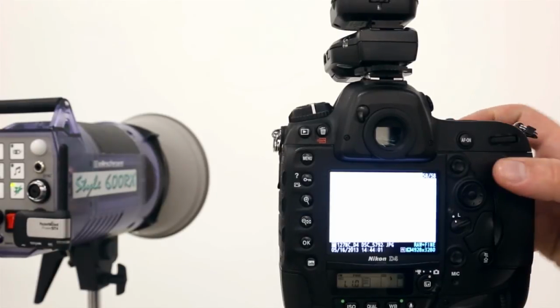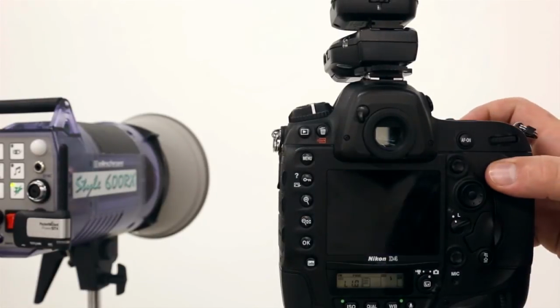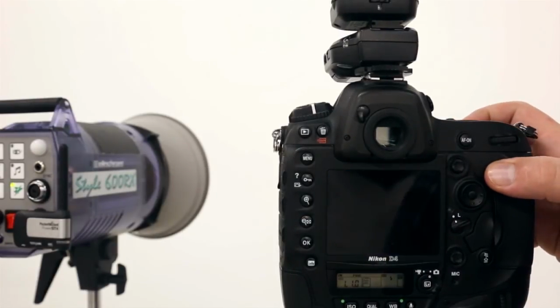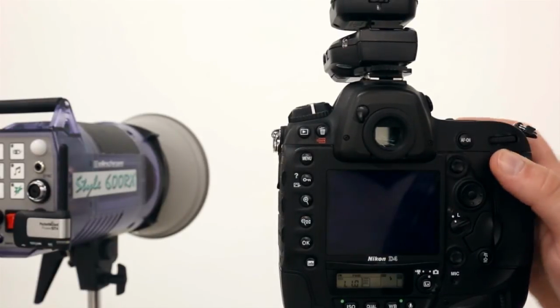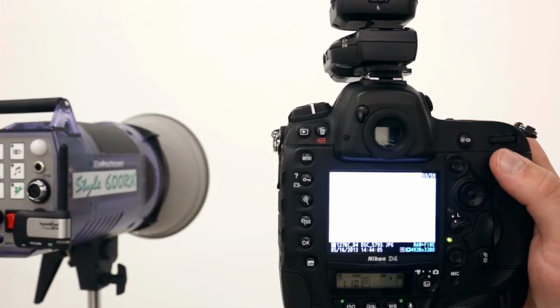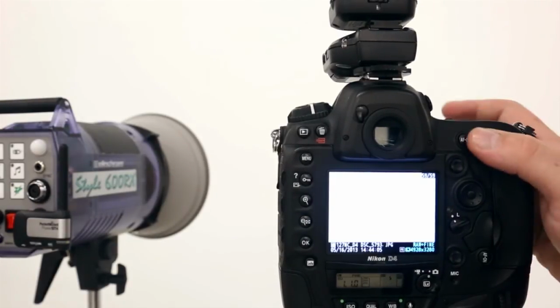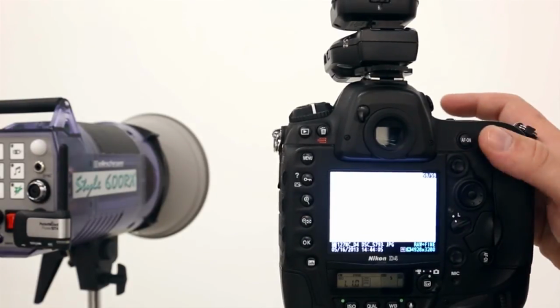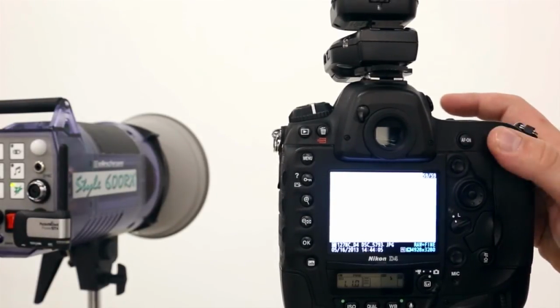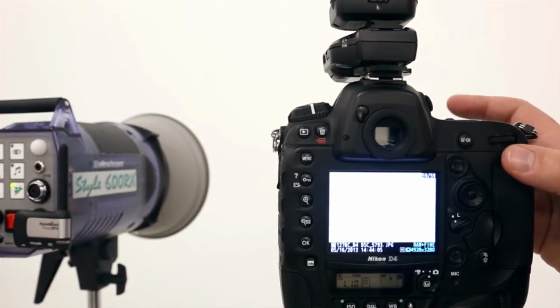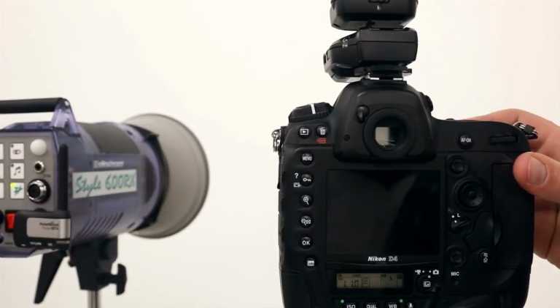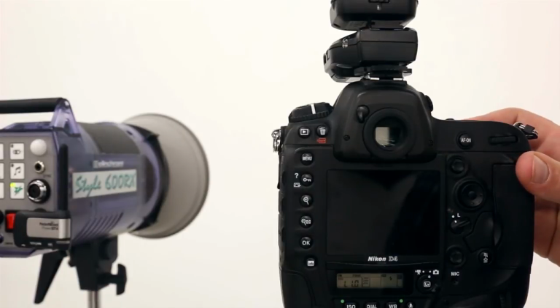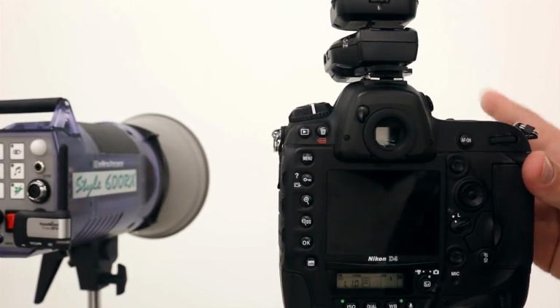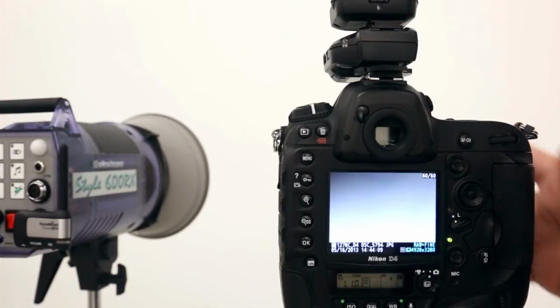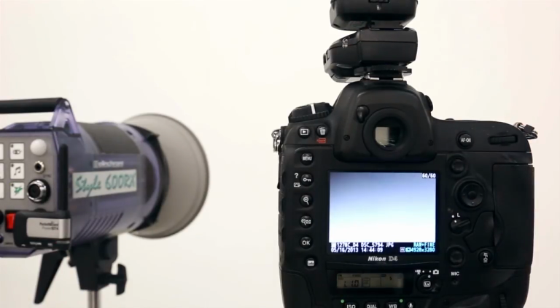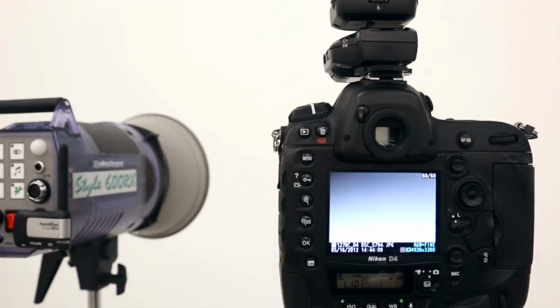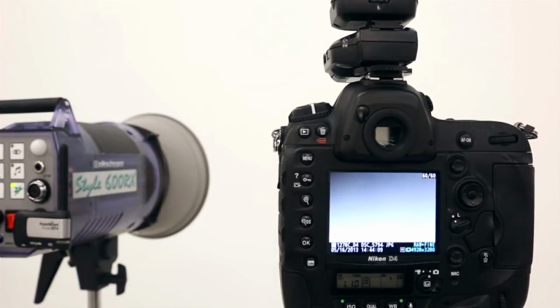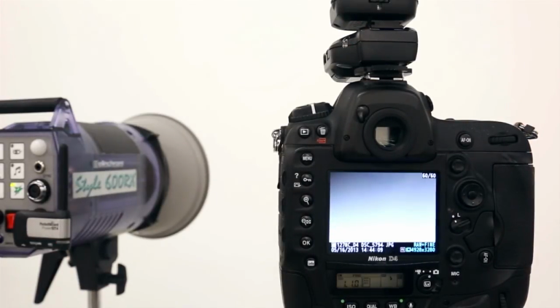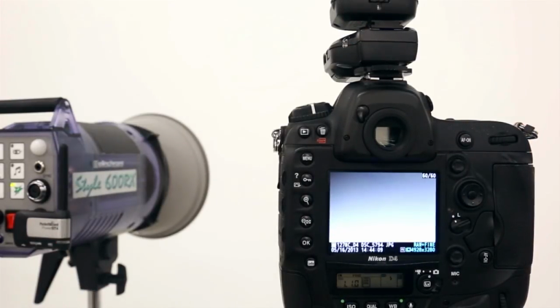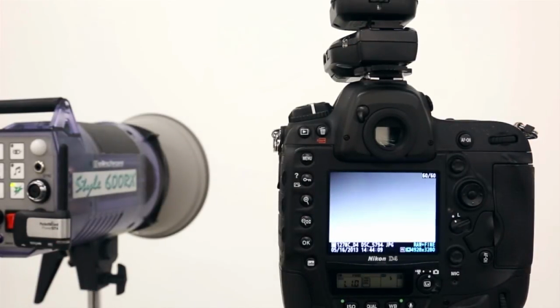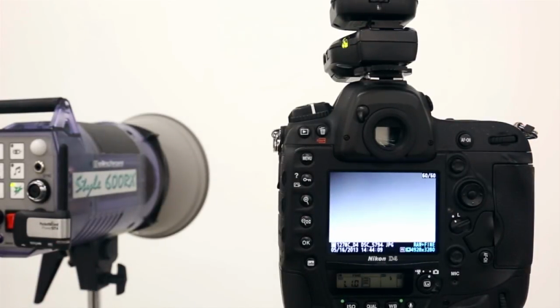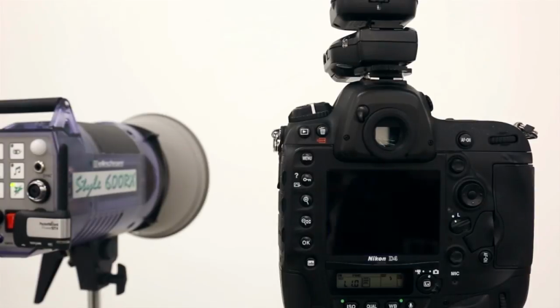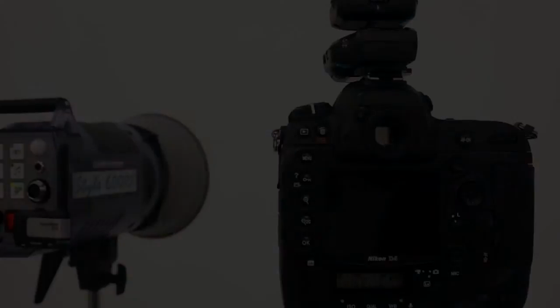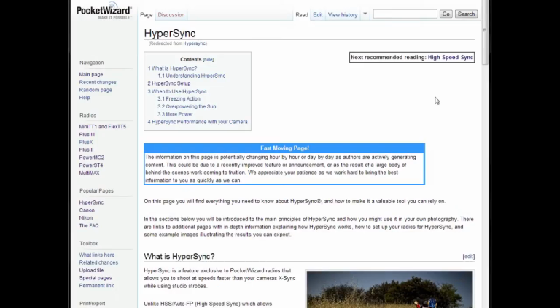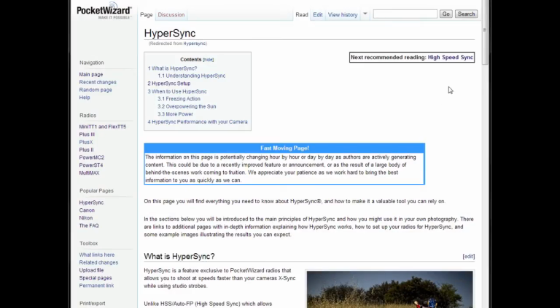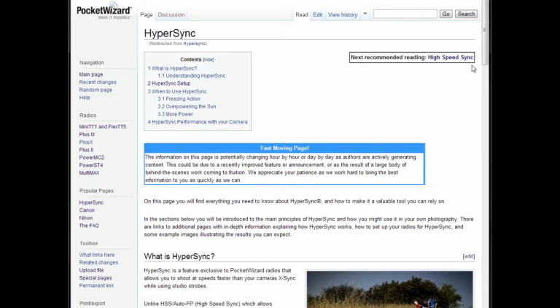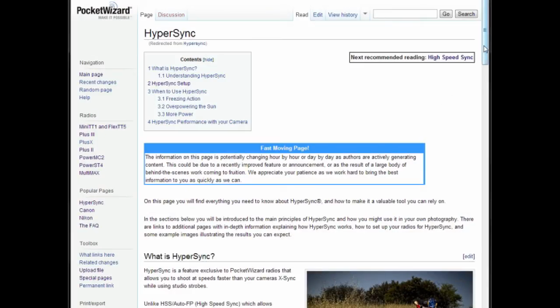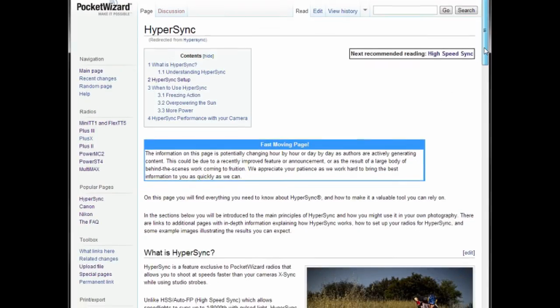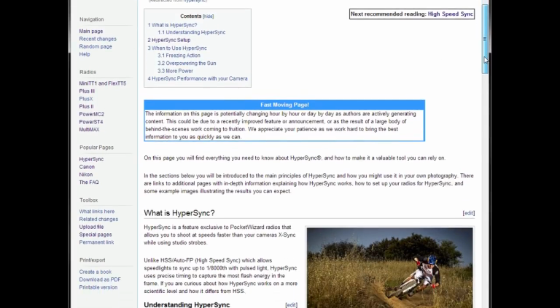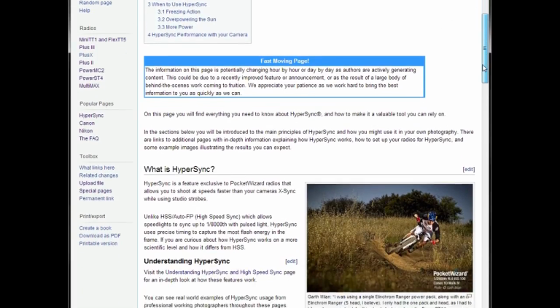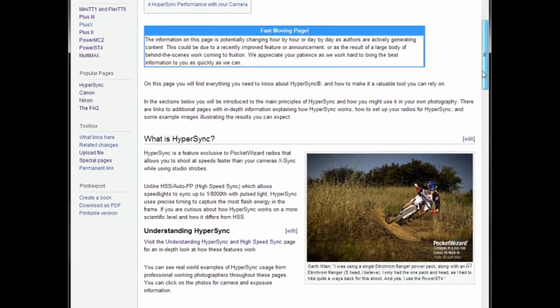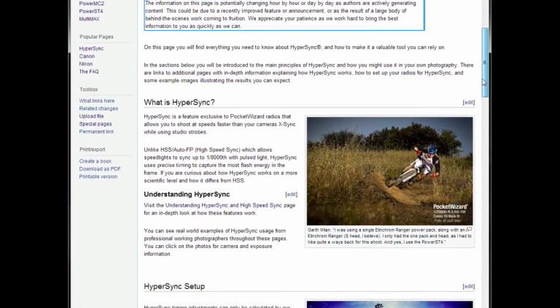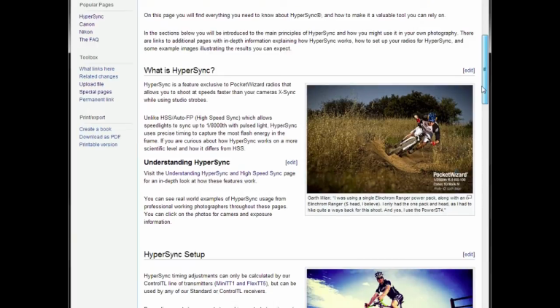Hypersync Automation will automatically pick the best timing offset possible for your setup and automation method. Different power levels, flash types, and cameras can all change the results you'll see. You can learn more about Hypersync and how it works by following the other links on this wiki page.